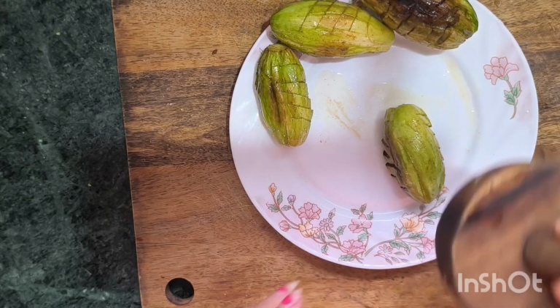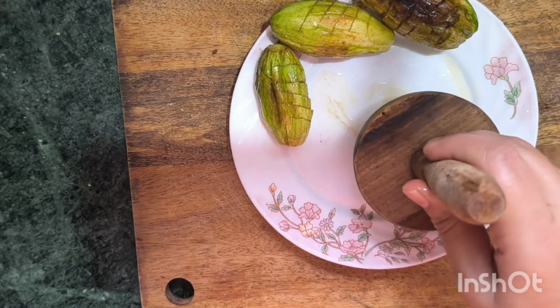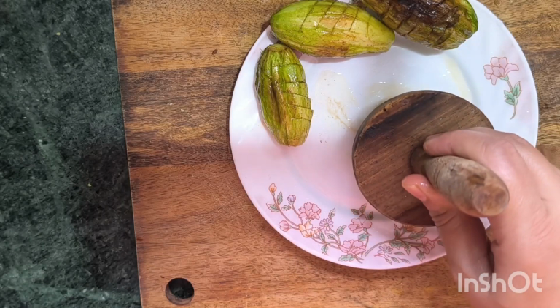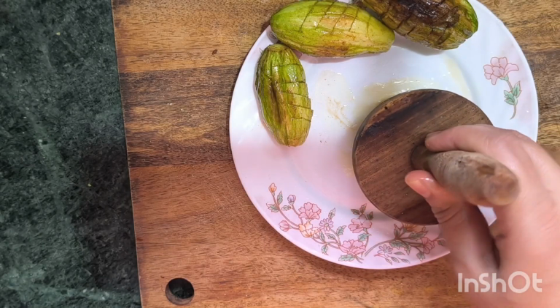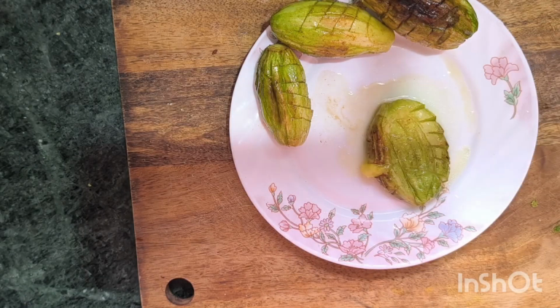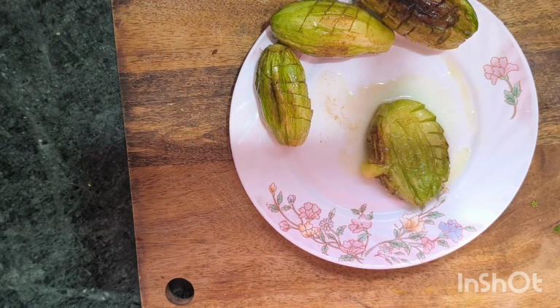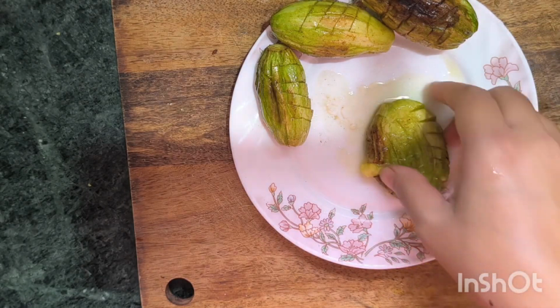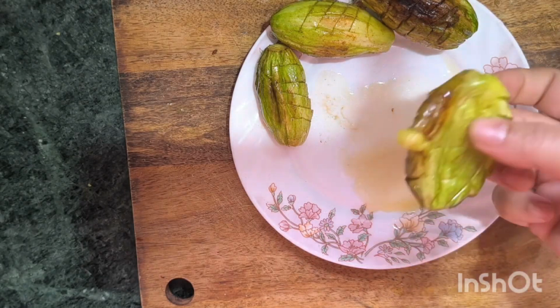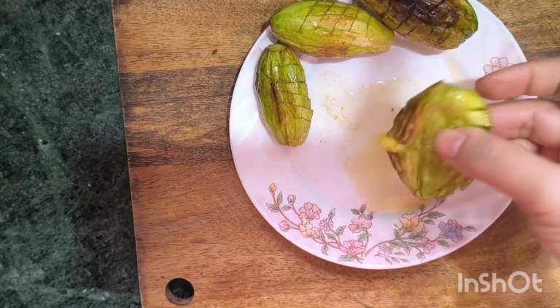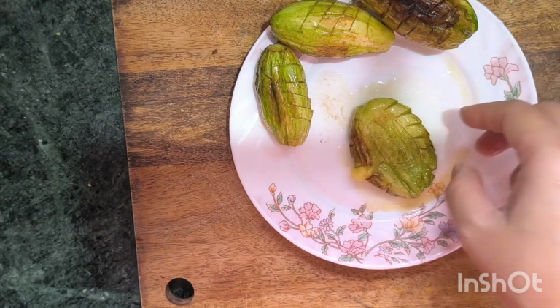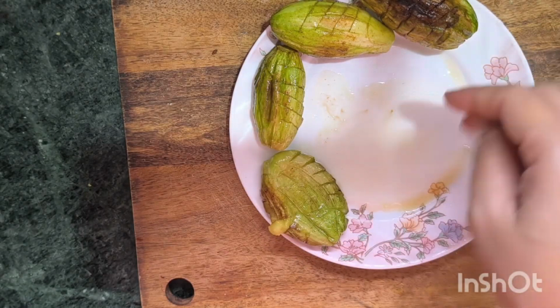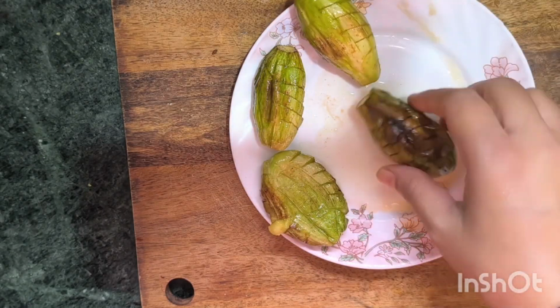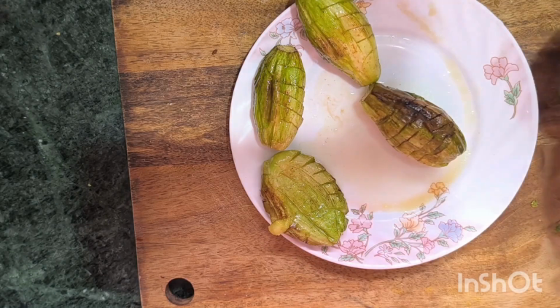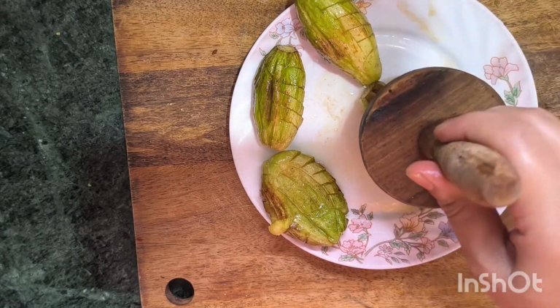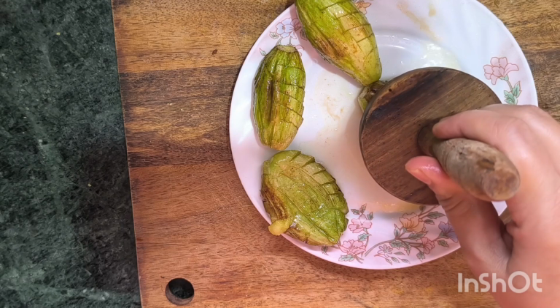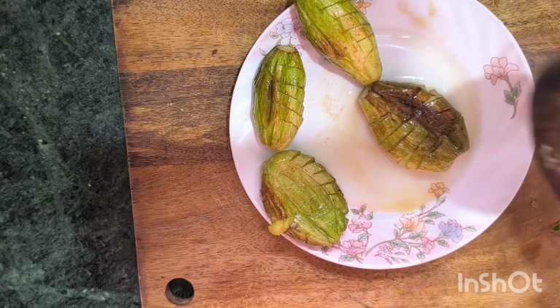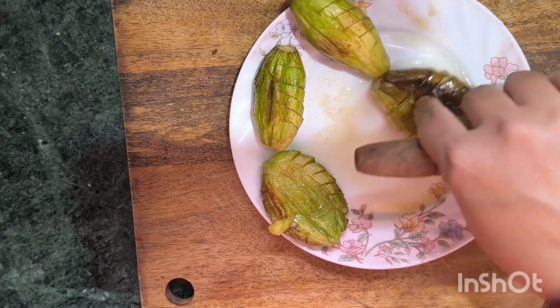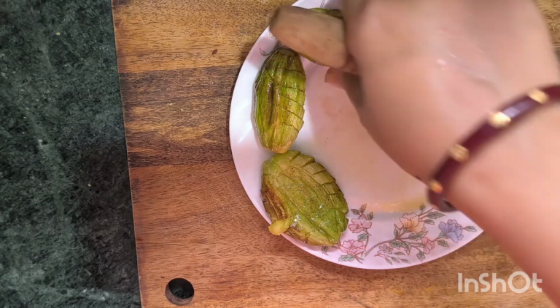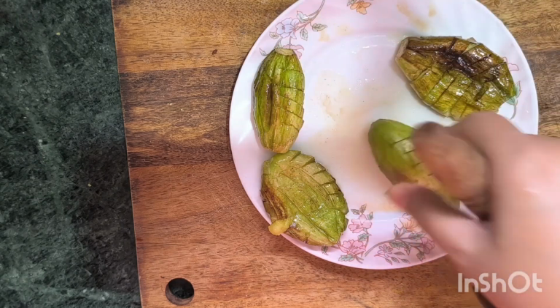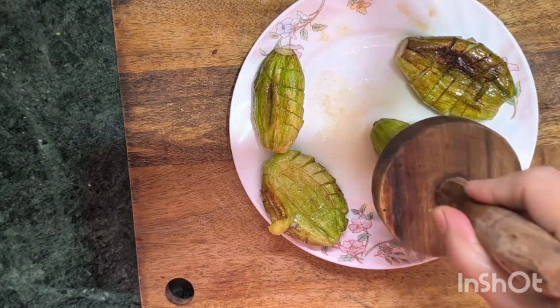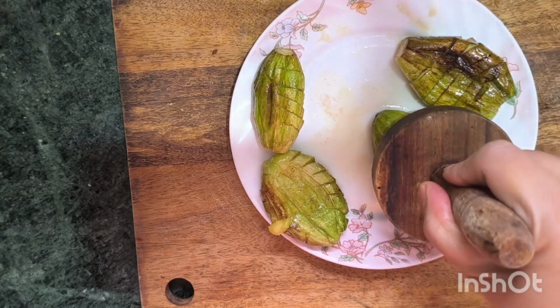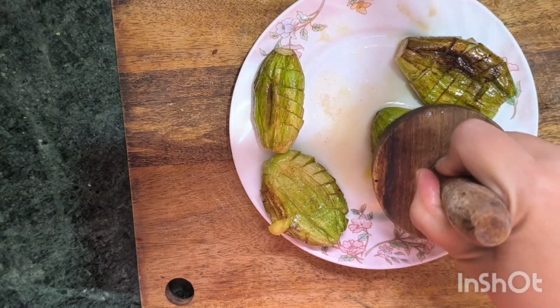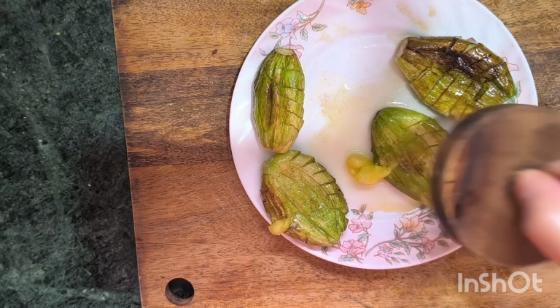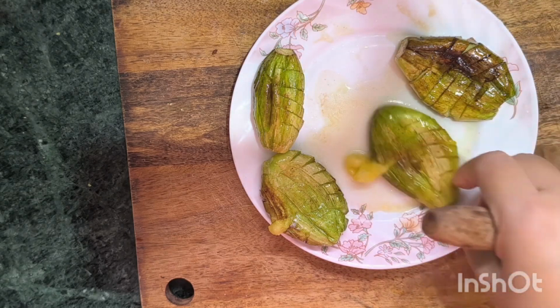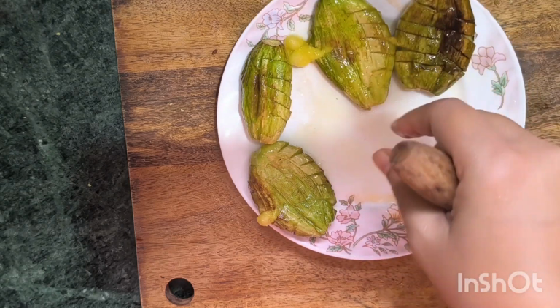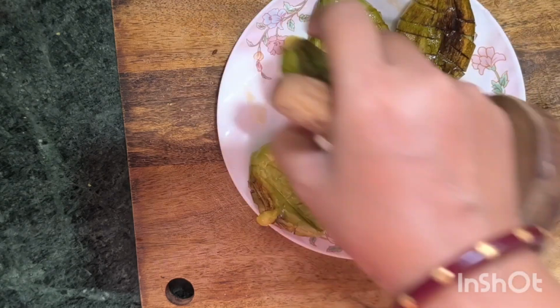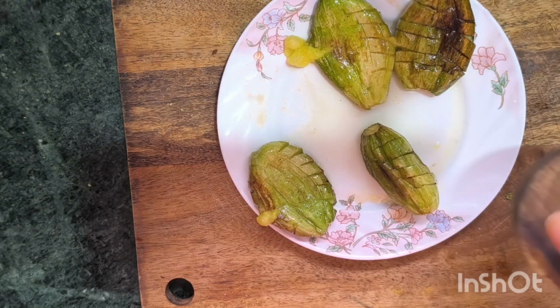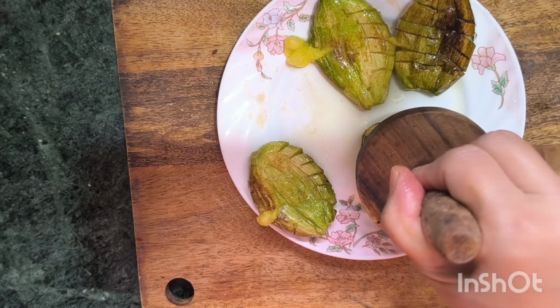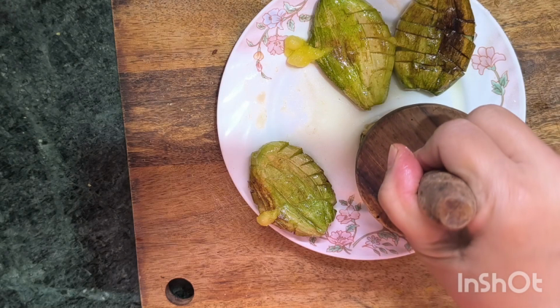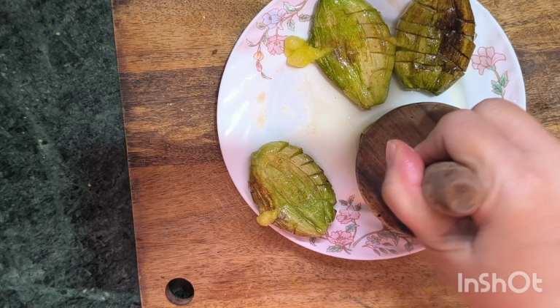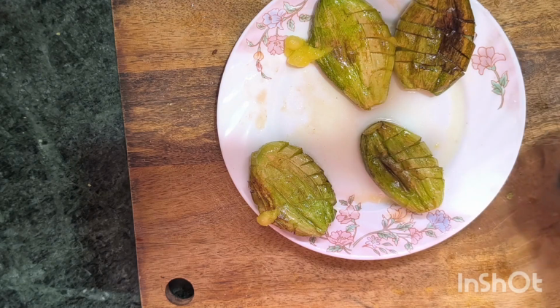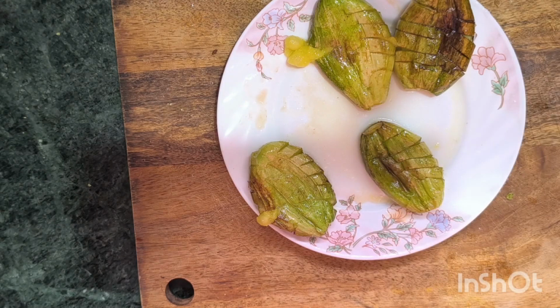I am going to find the recipe for you. It is a recipe for you. You will be very happy to eat it. You can make a recipe for more than you. It is a very unique recipe.